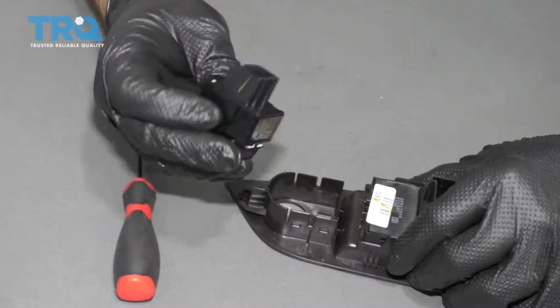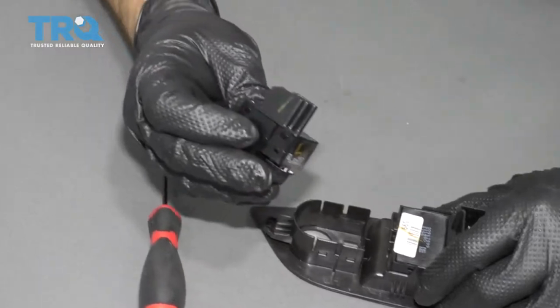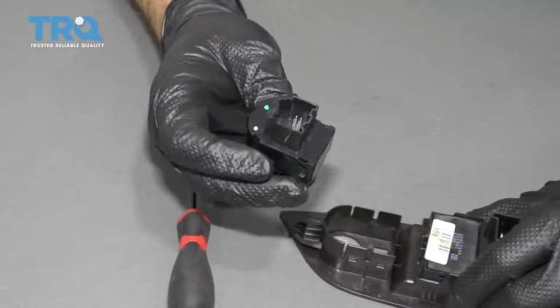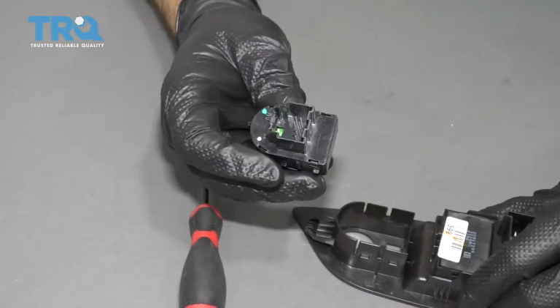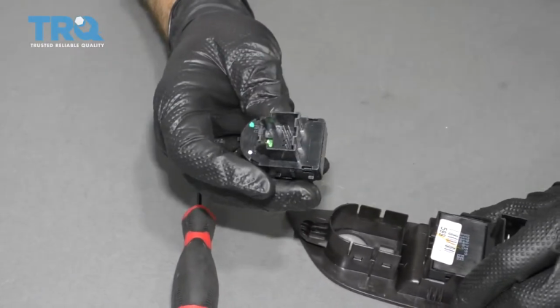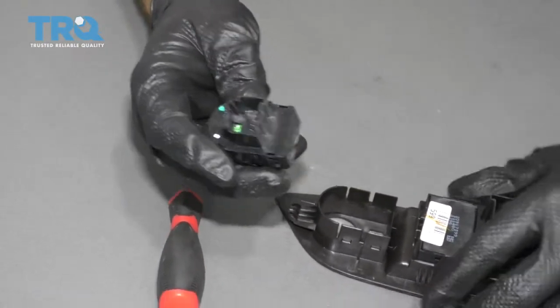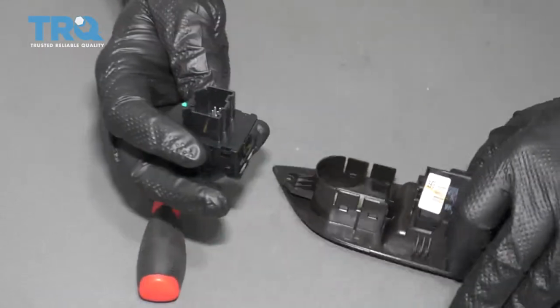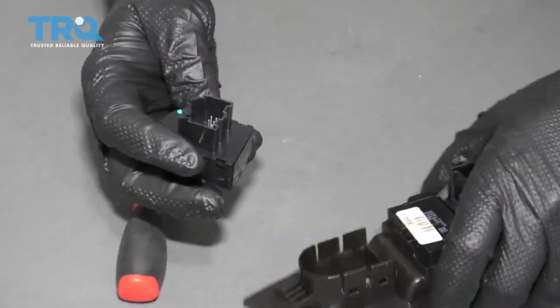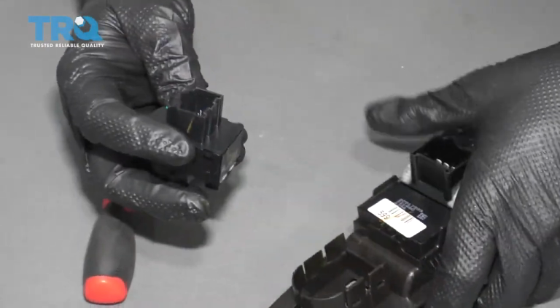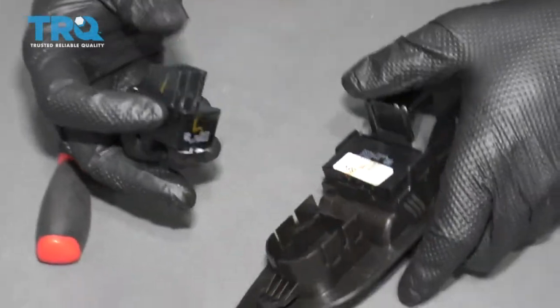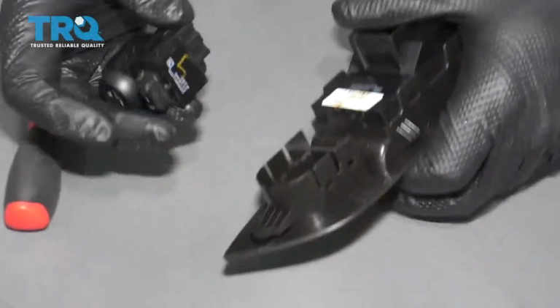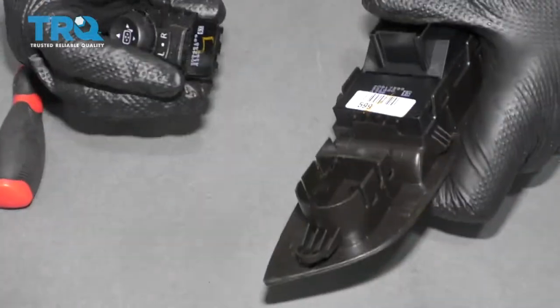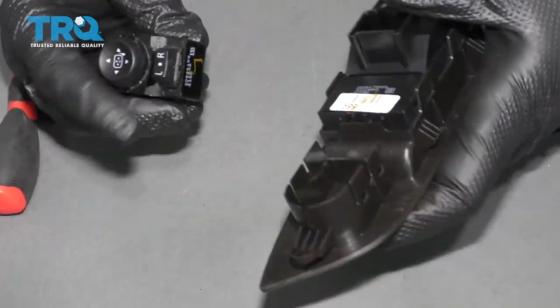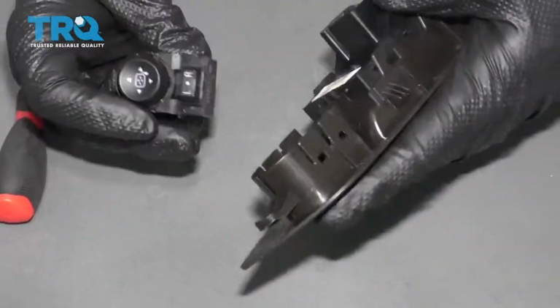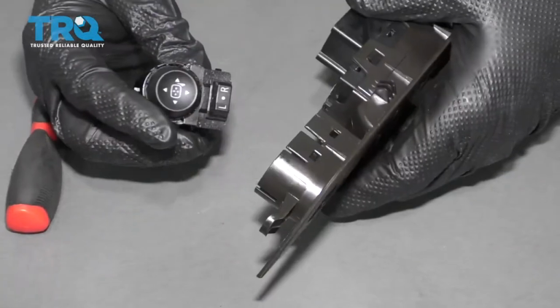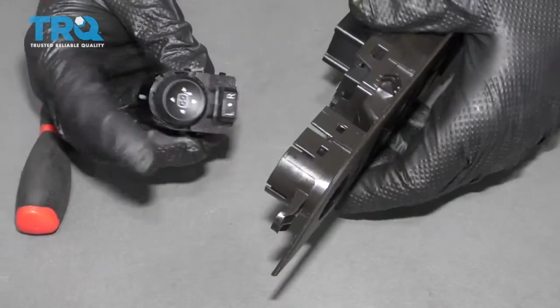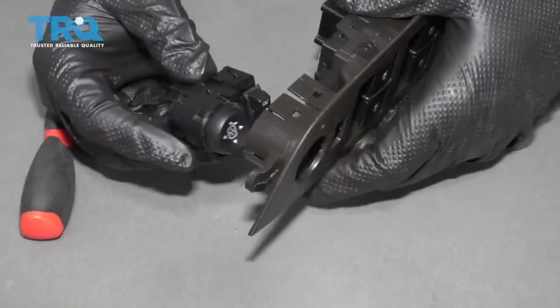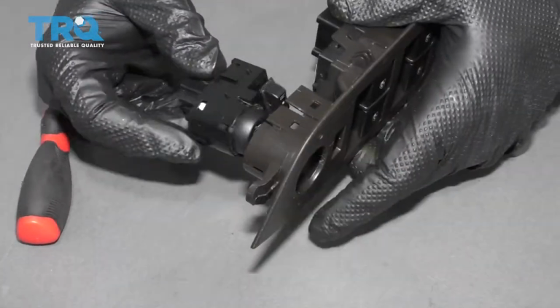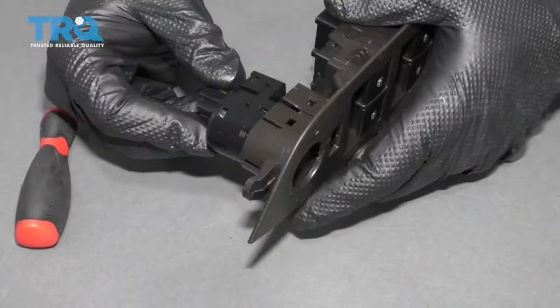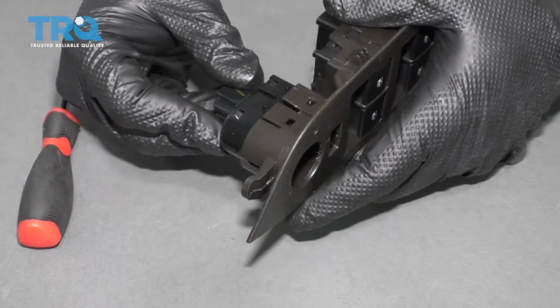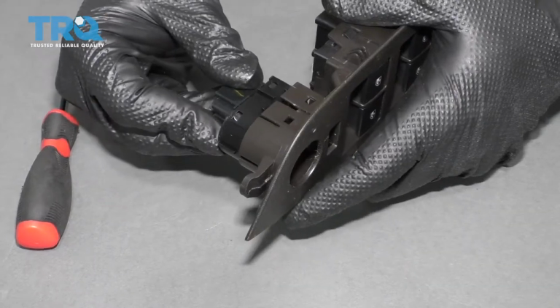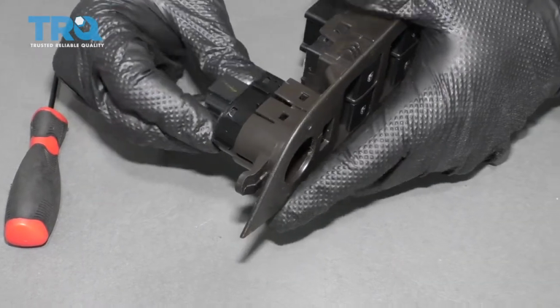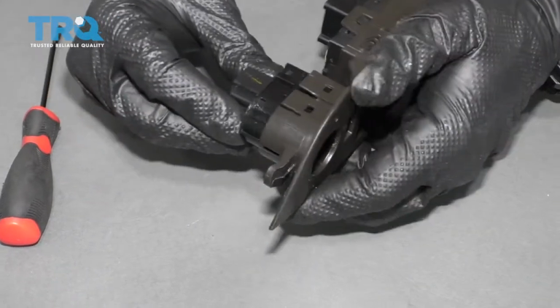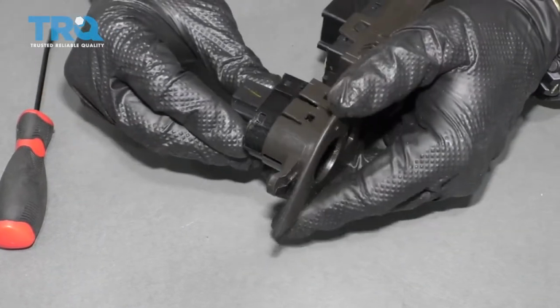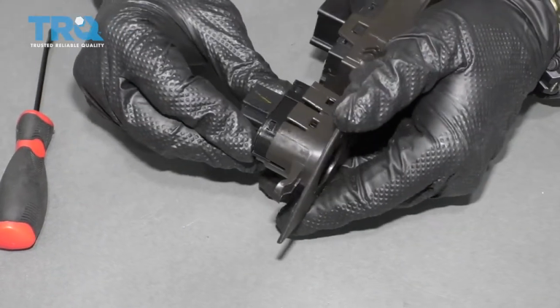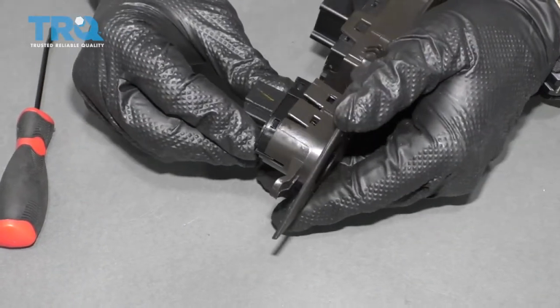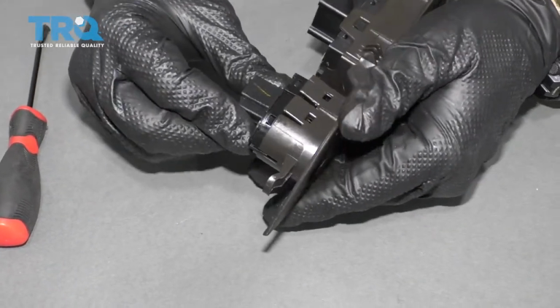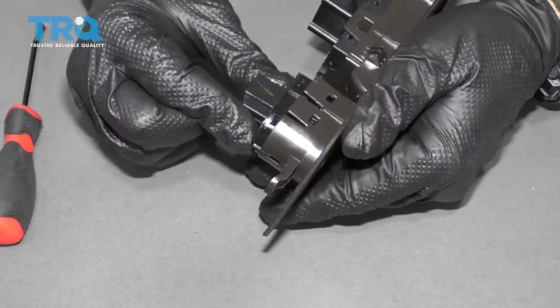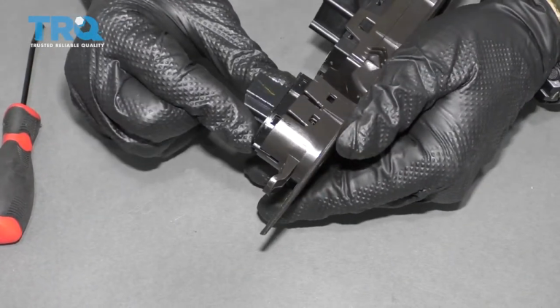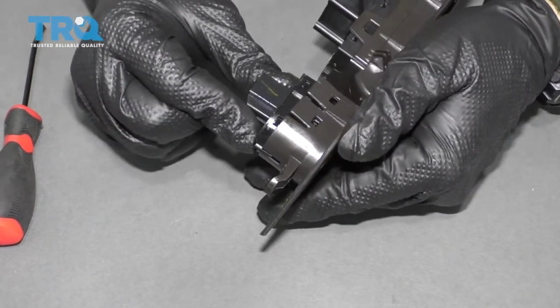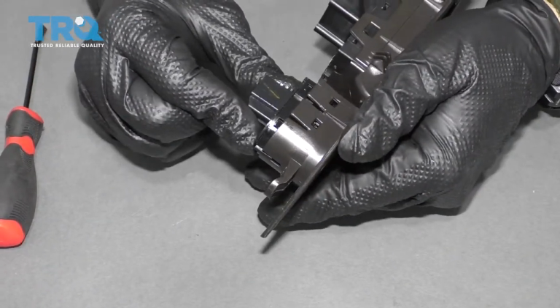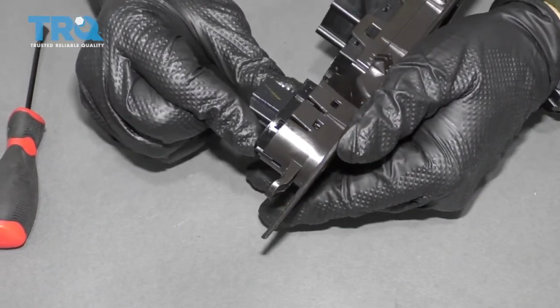Now for the installation, simply reverse the process. The new switch will just insert and should snap right into place.